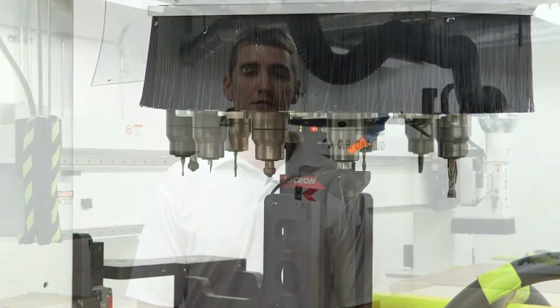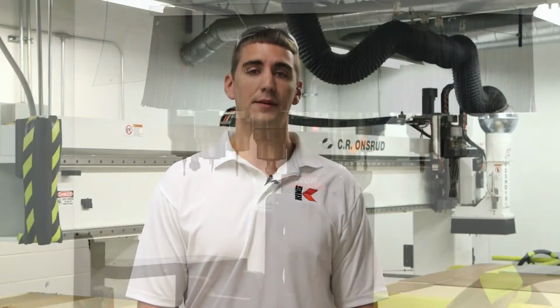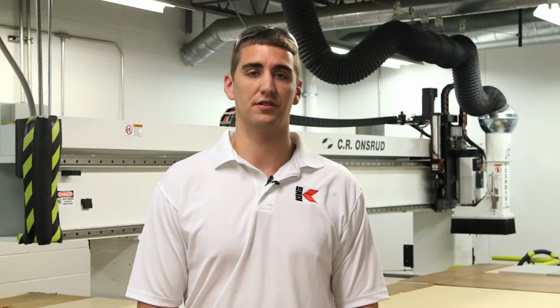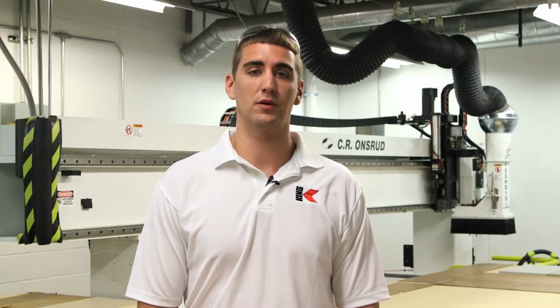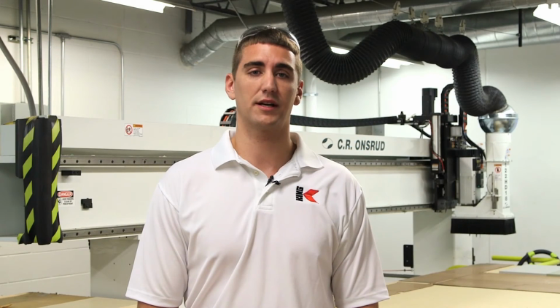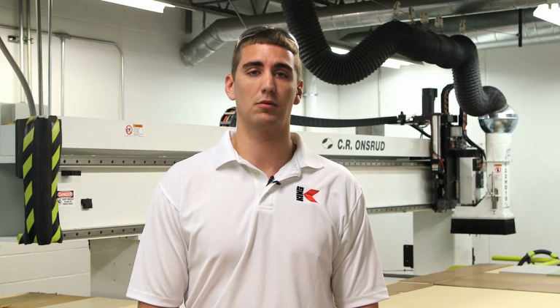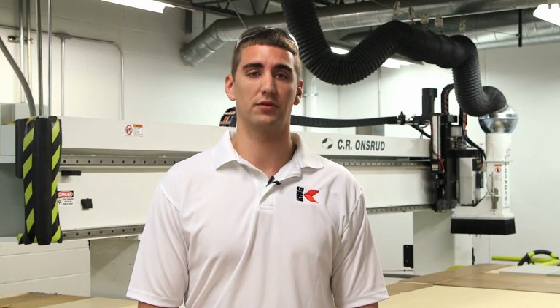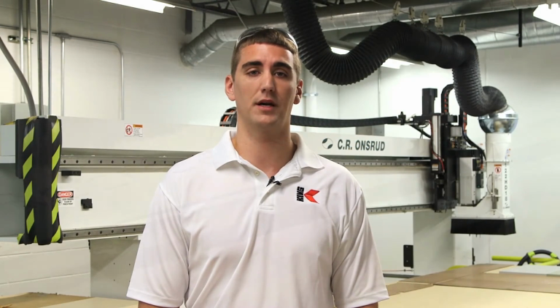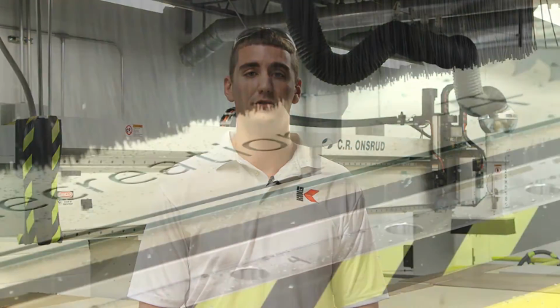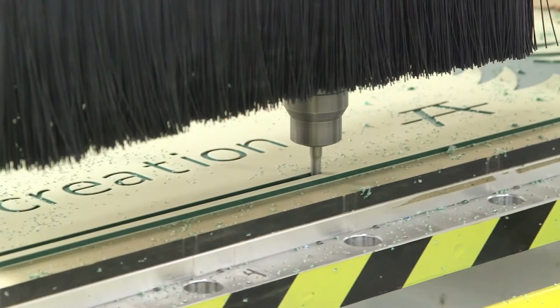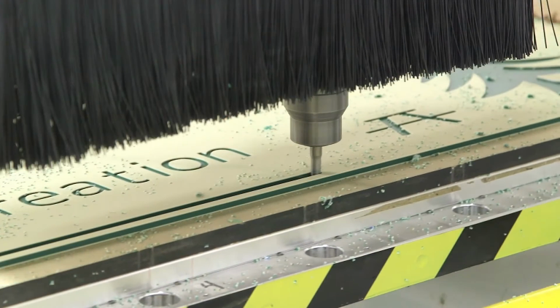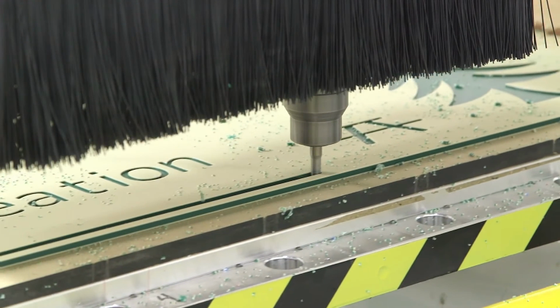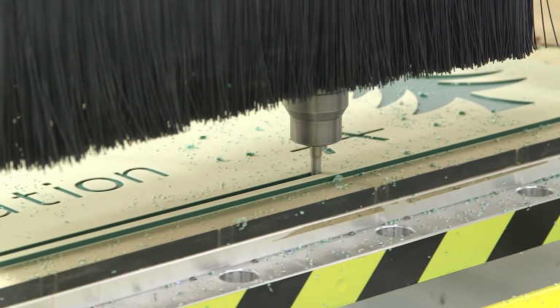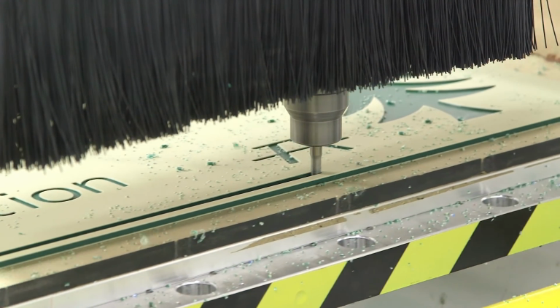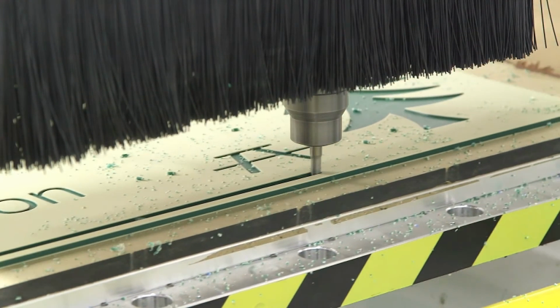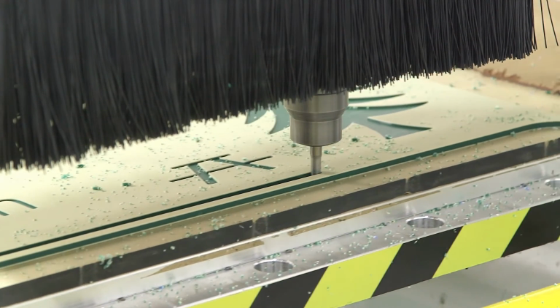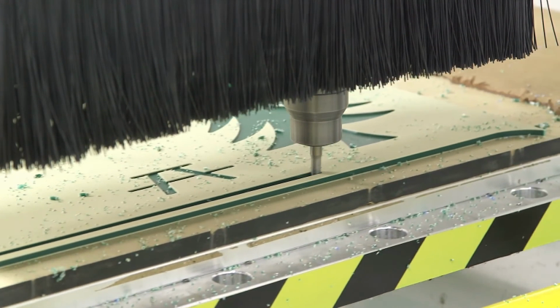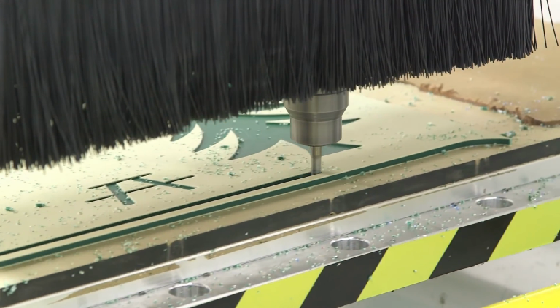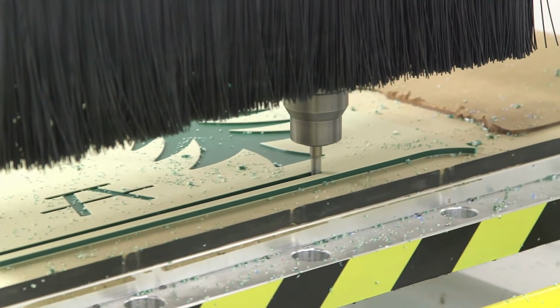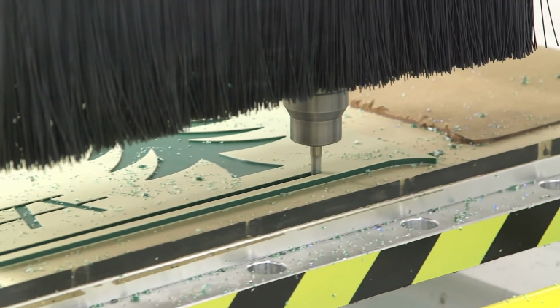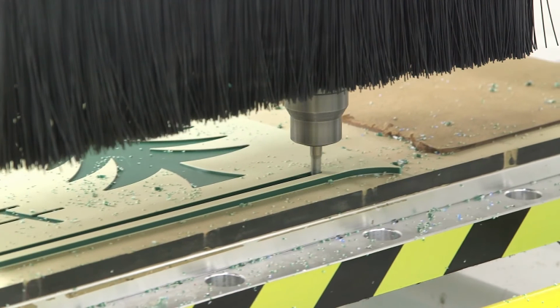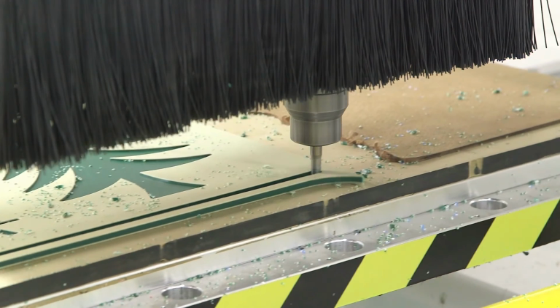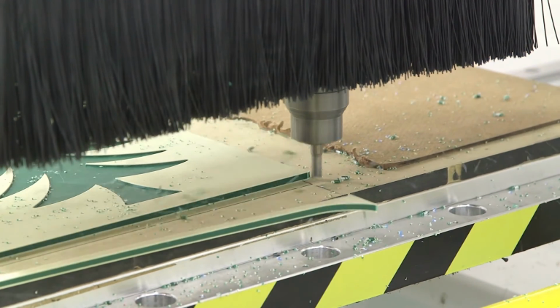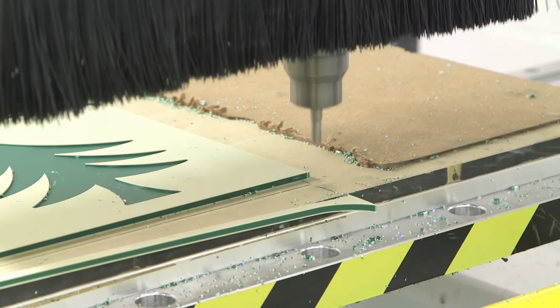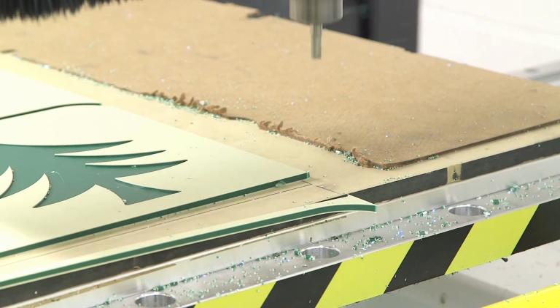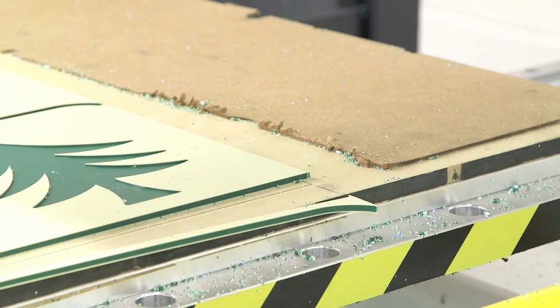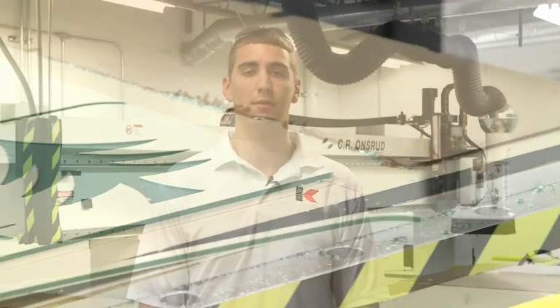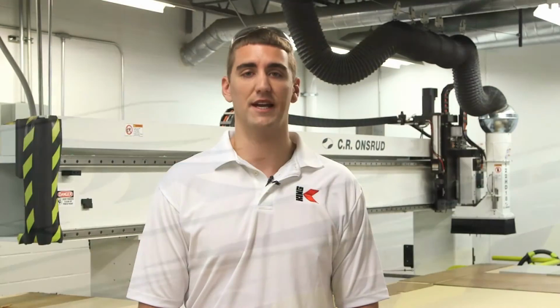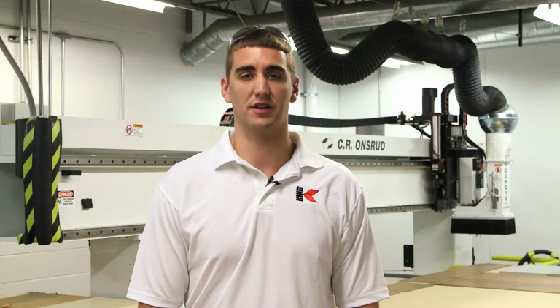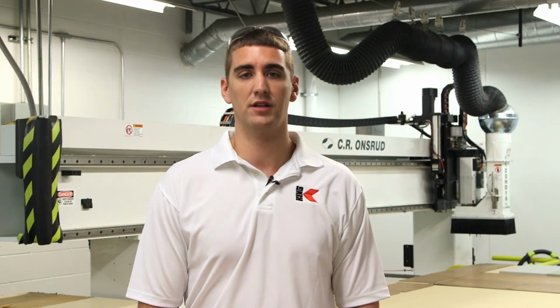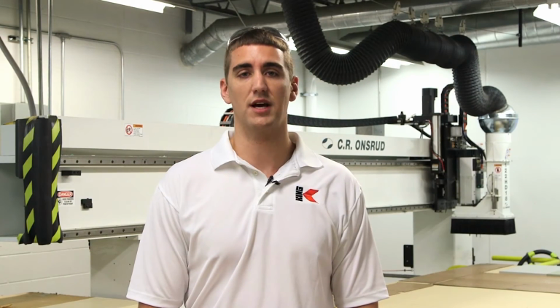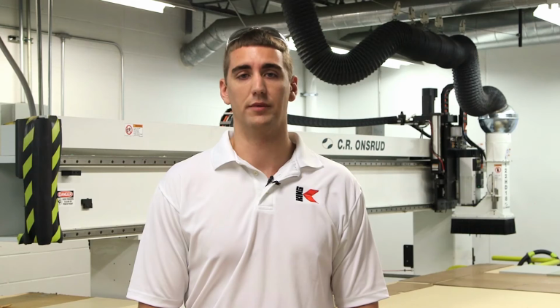For most applications, you want to cut King Starboard products with an upcut O-Flute bit. O-Flute bits tend to leave a quality finish over other styles of bits. You want to keep the cutting edge length of the bit as short as possible, determined by the gauge of the material, to keep chatter to a minimum.